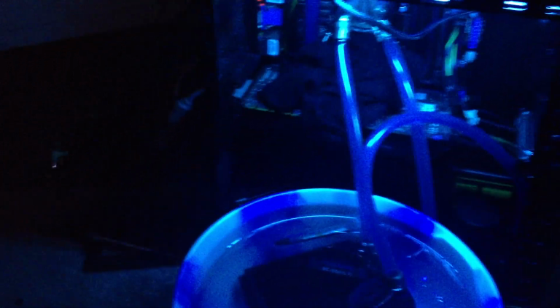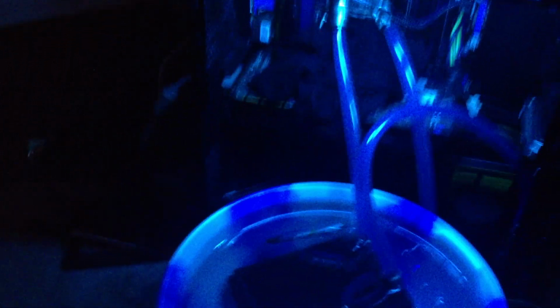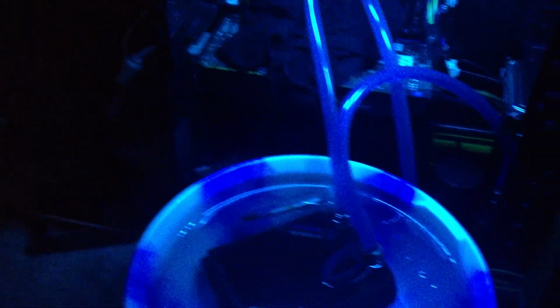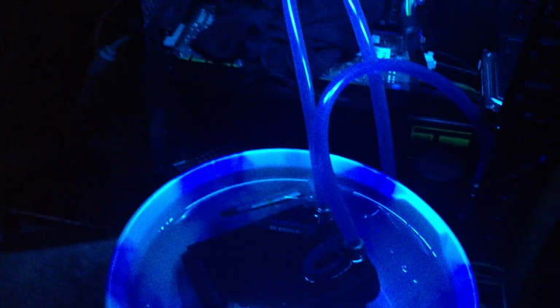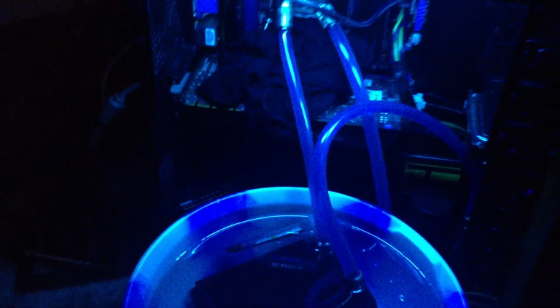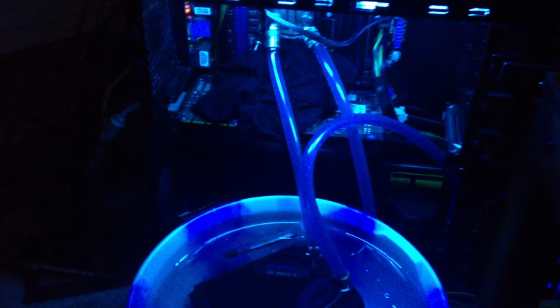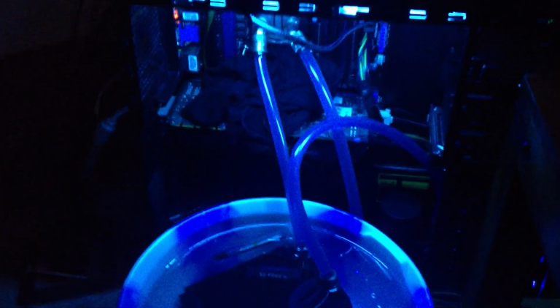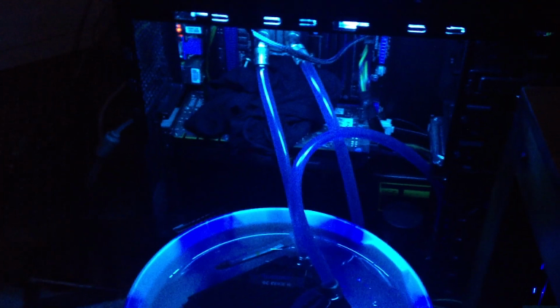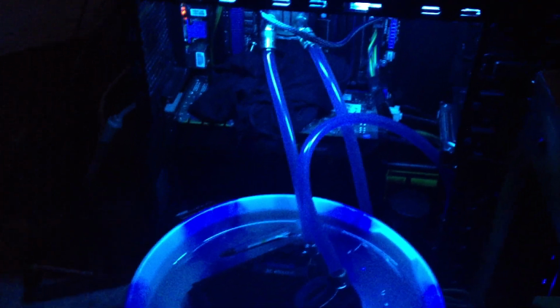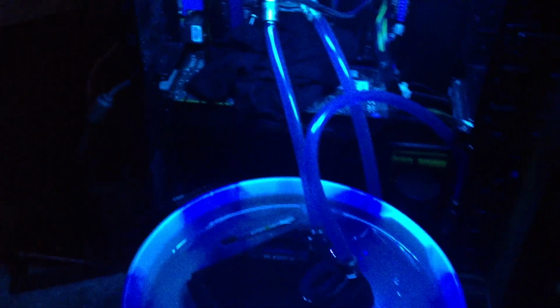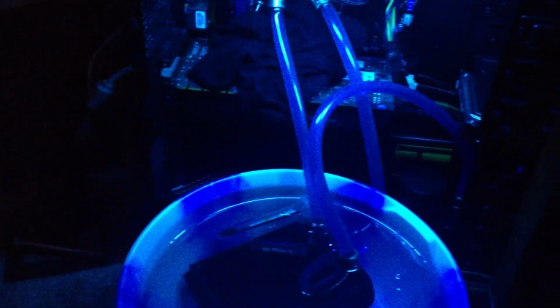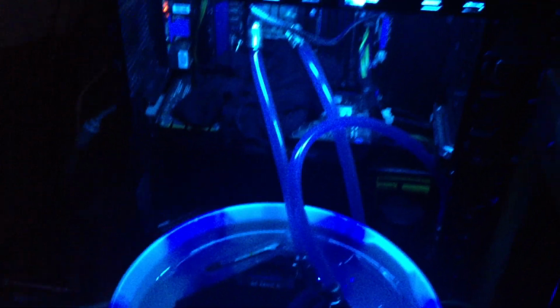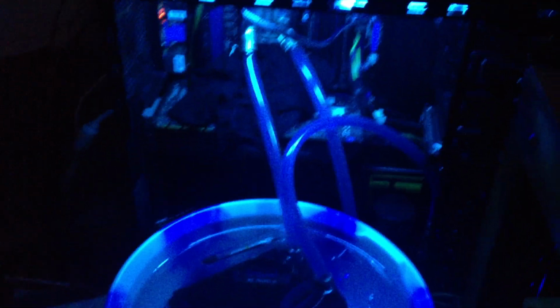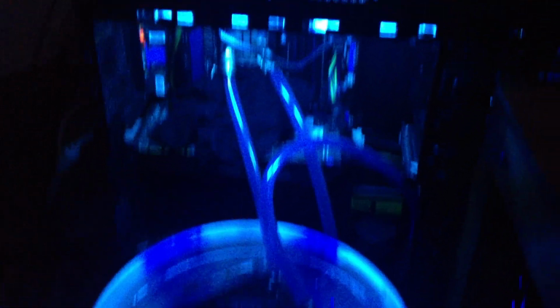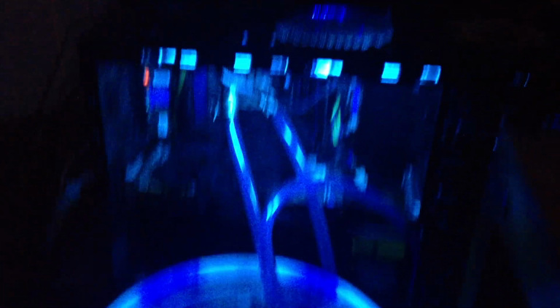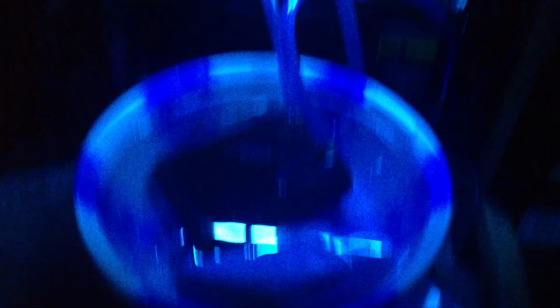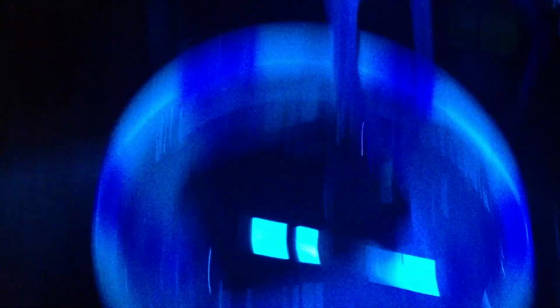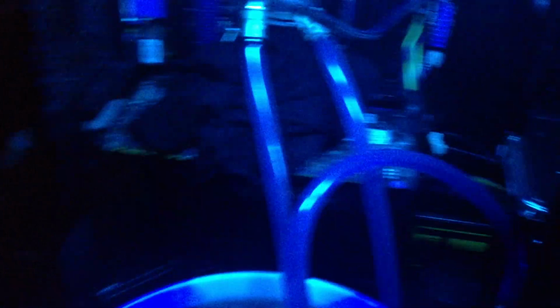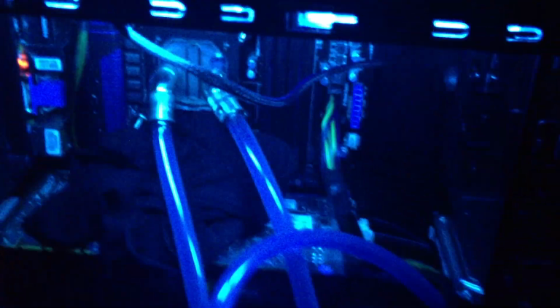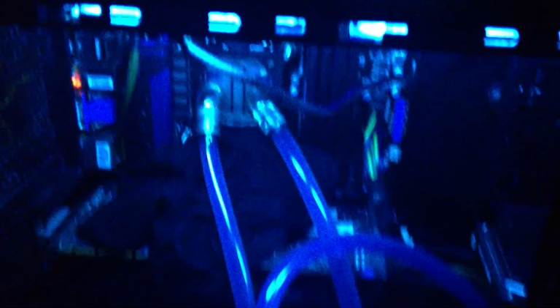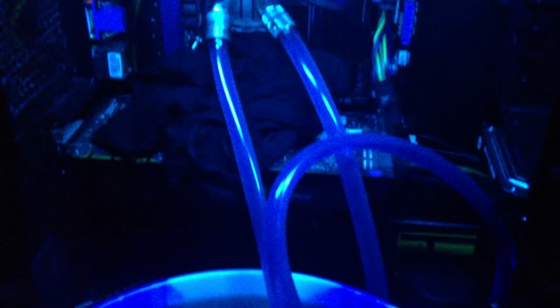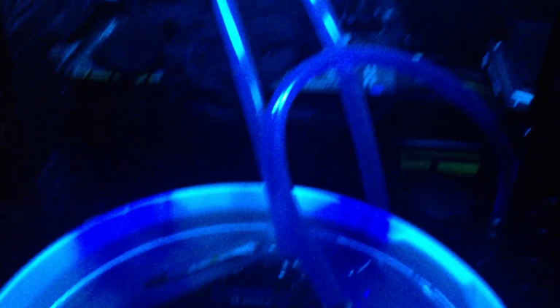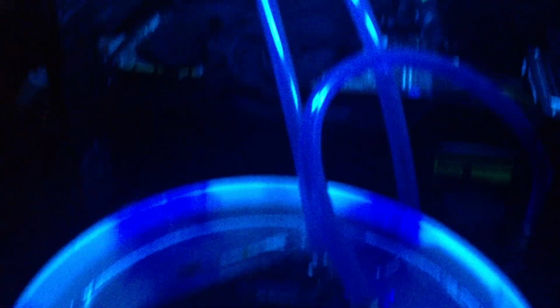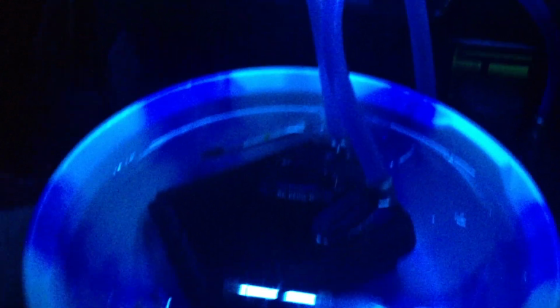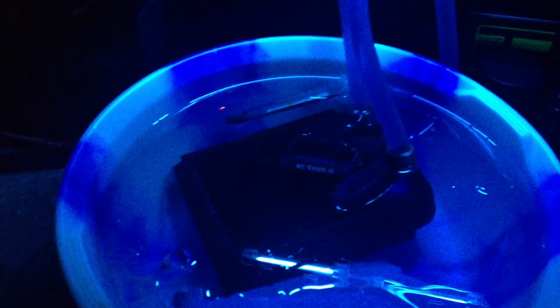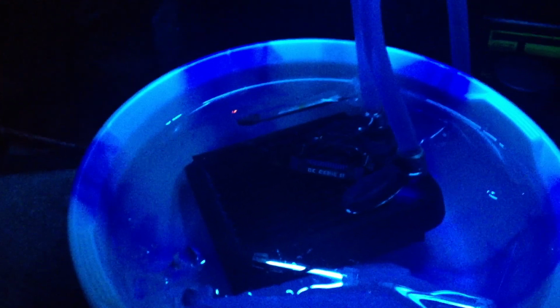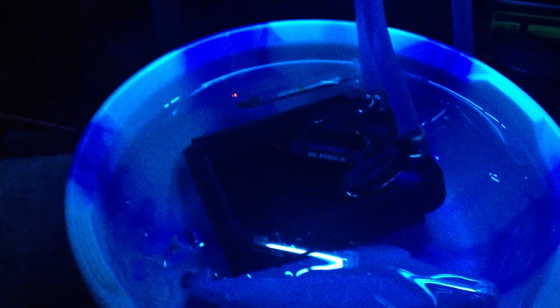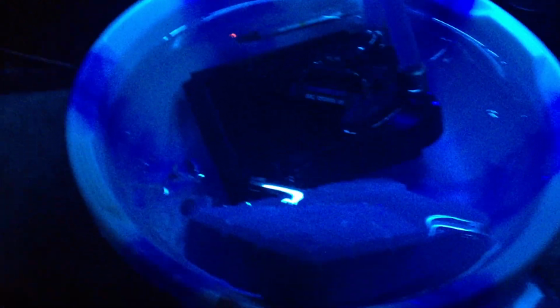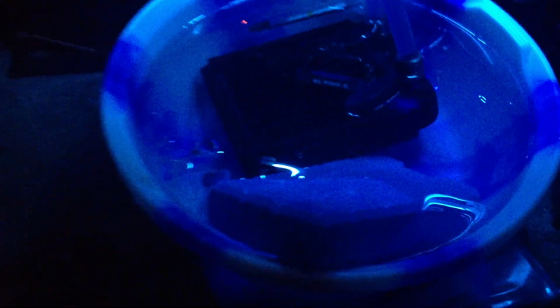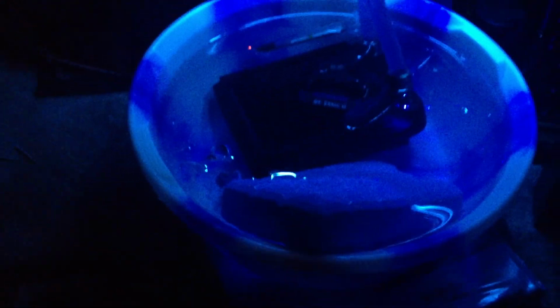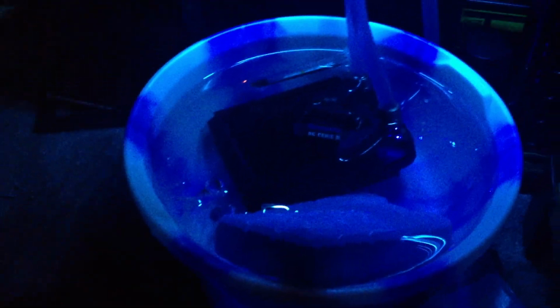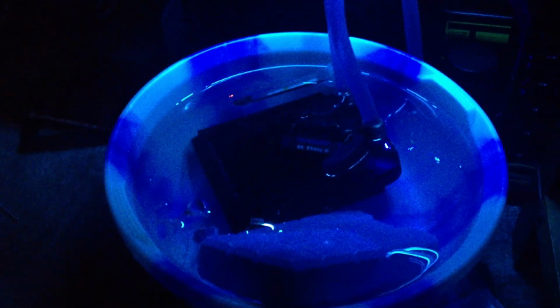Hi there guys, I'm going to quickly show you this crazy overclock I have on my 3770K. As you can see, here is my water cooling and I have dipped the radiator in a bucket full of ice.